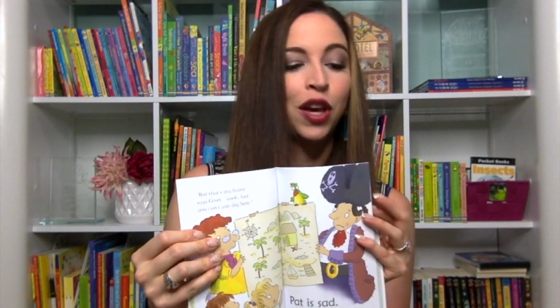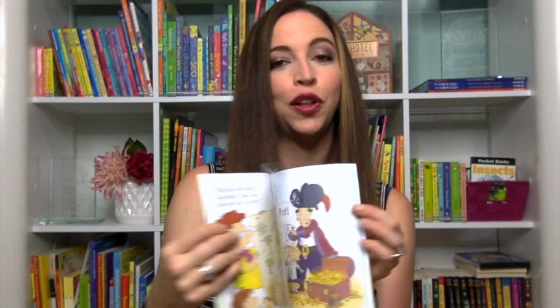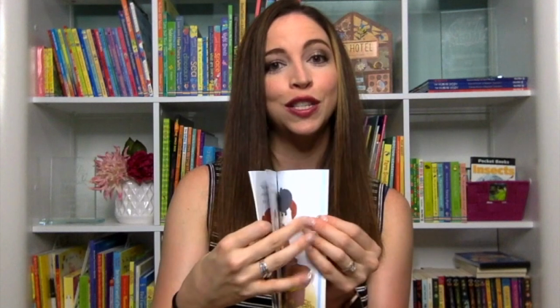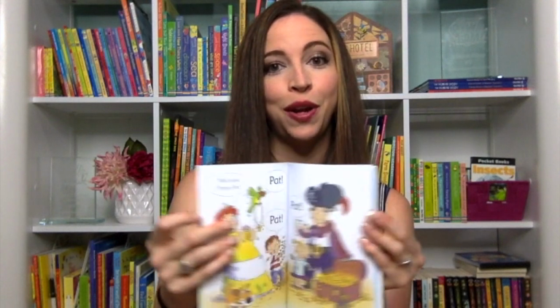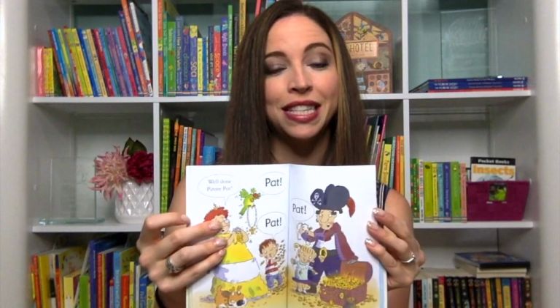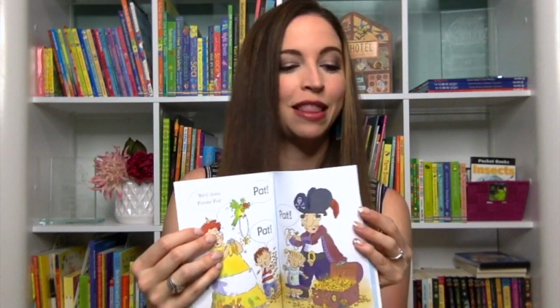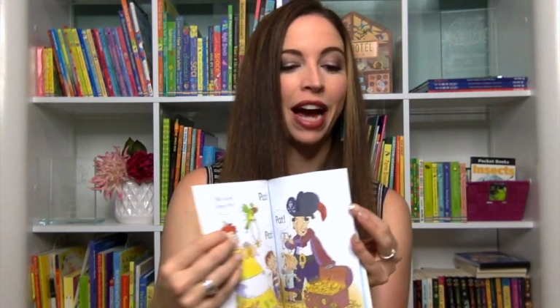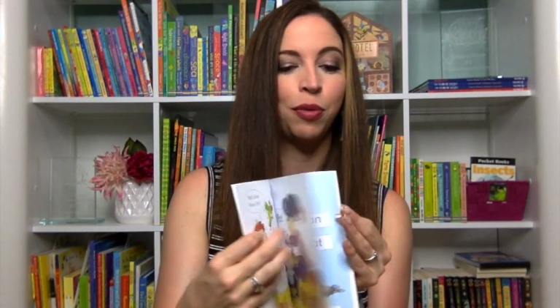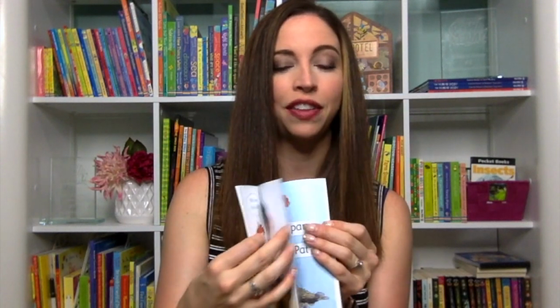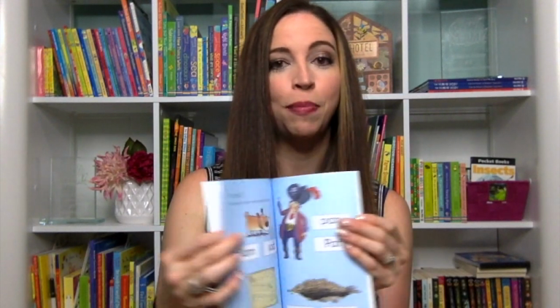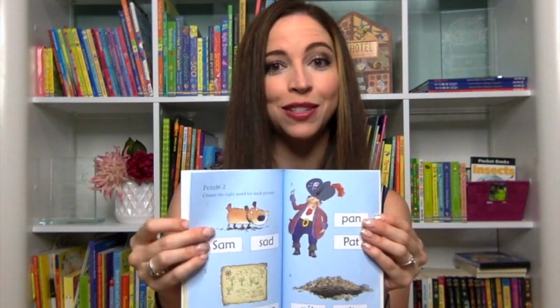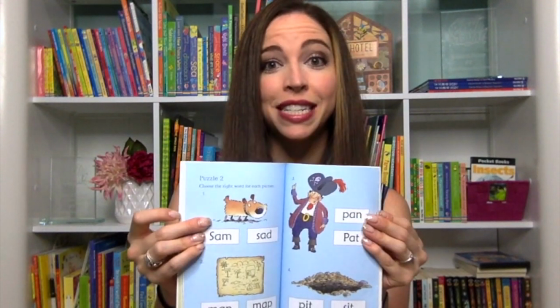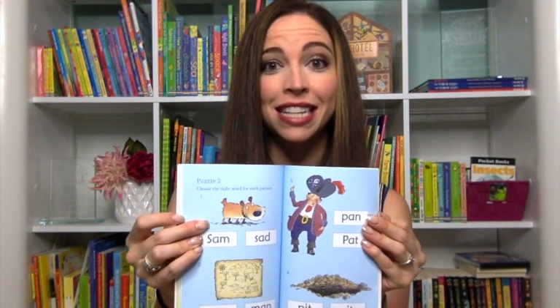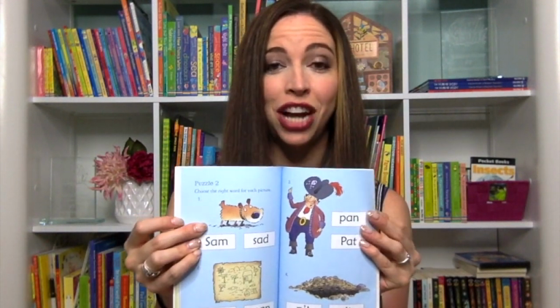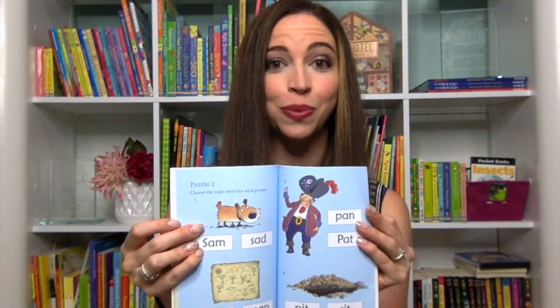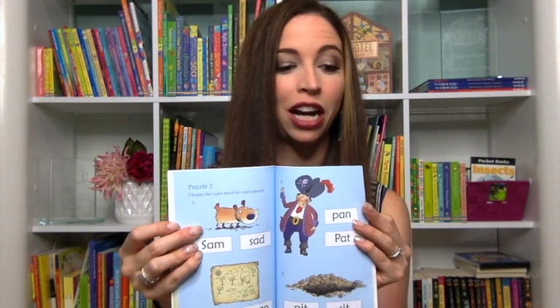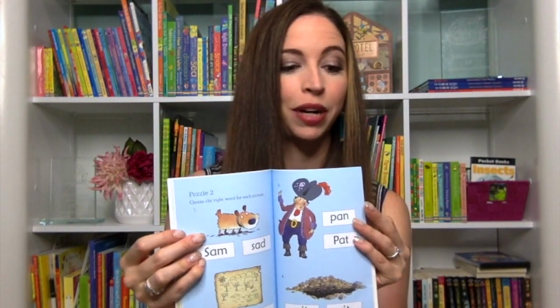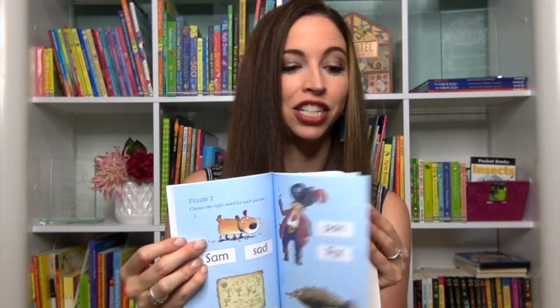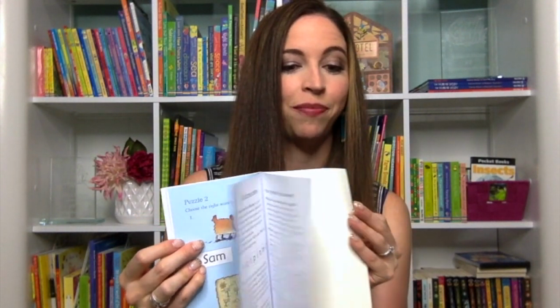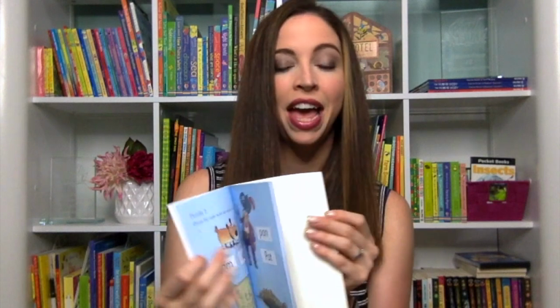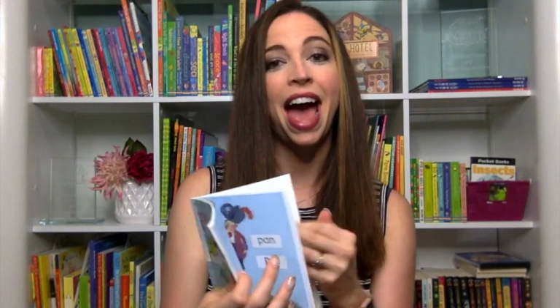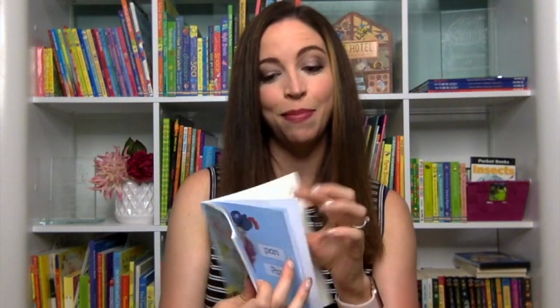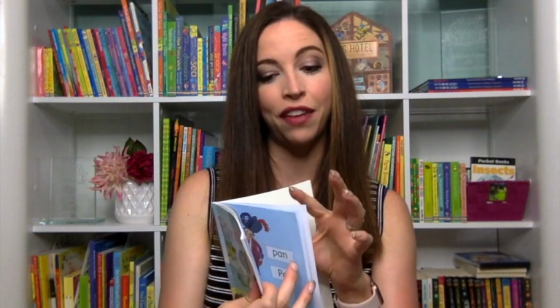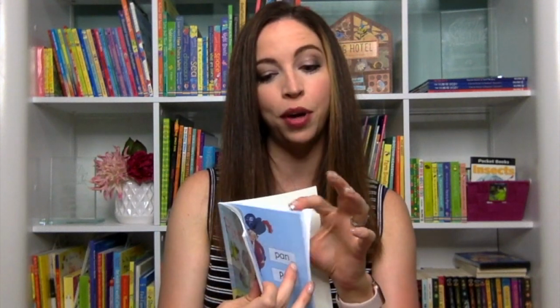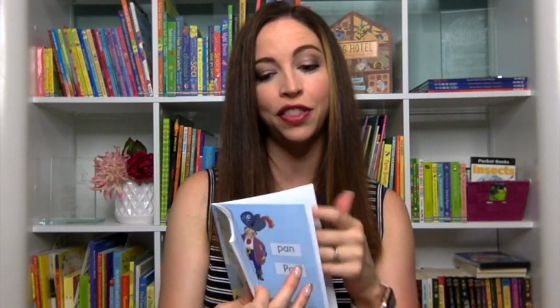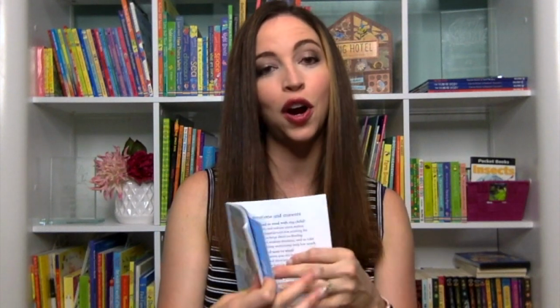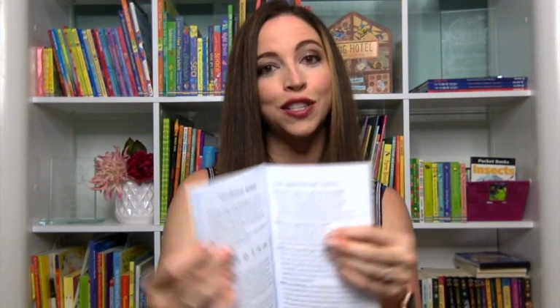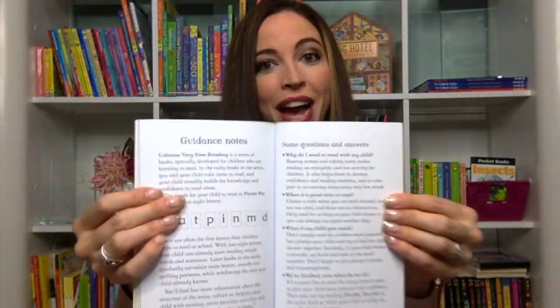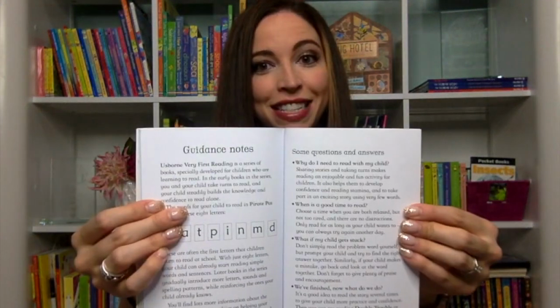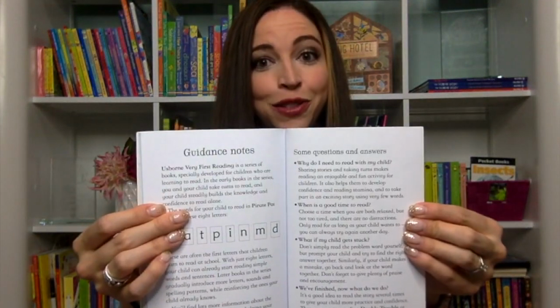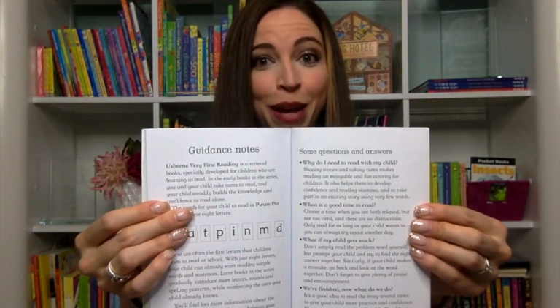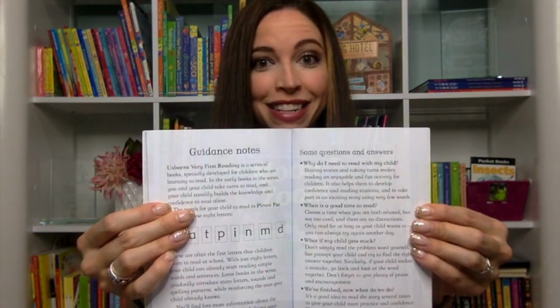You'll also notice that at the back of the book there are puzzles to test the child's reading comprehension, and there are also guidance notes for parents.